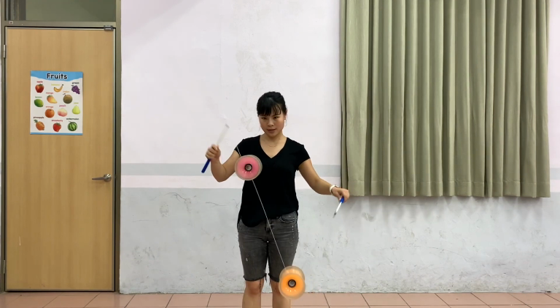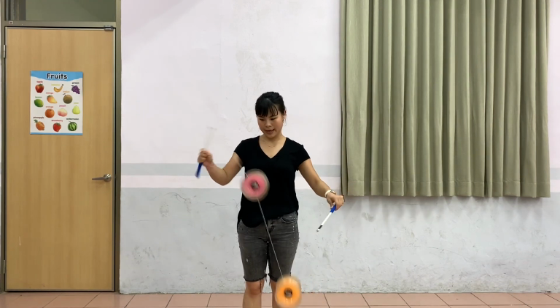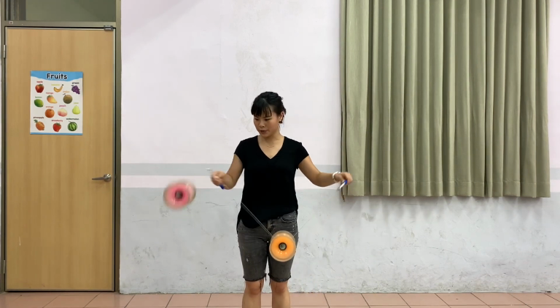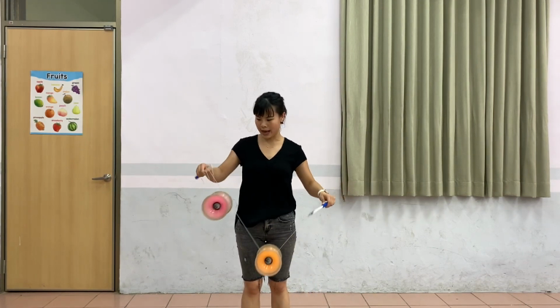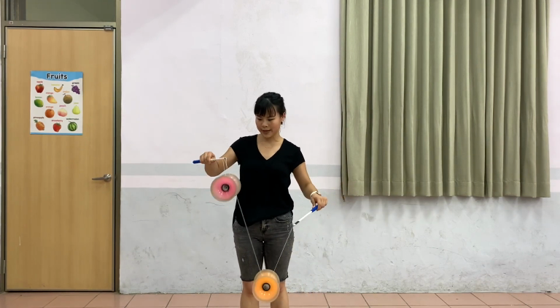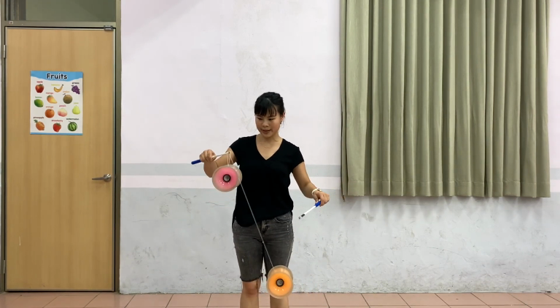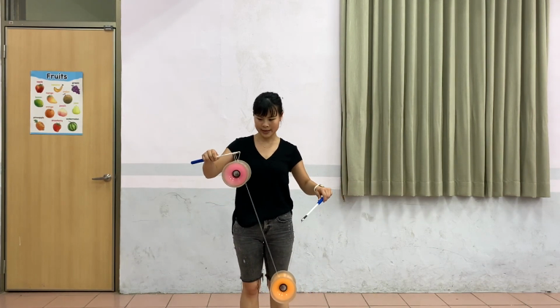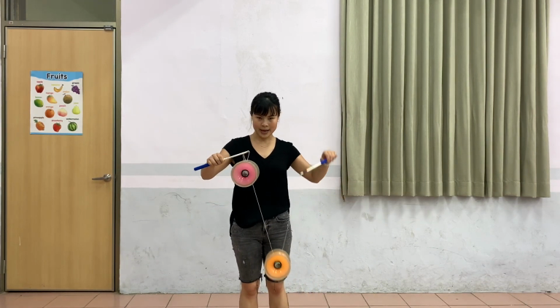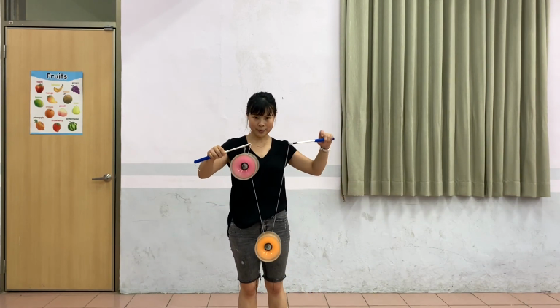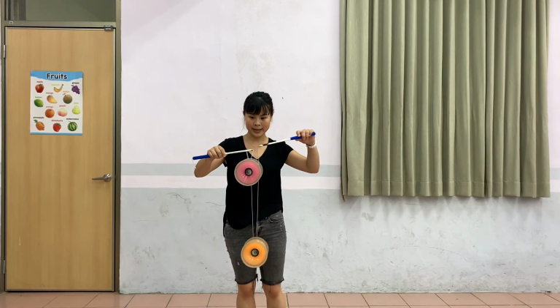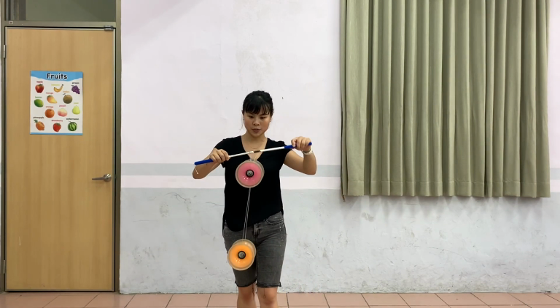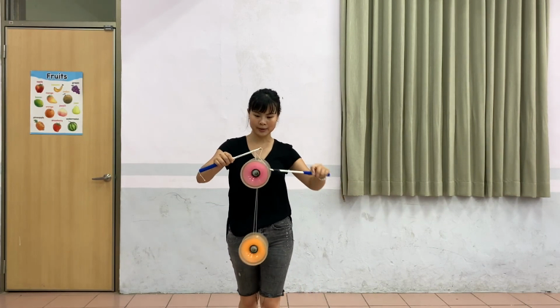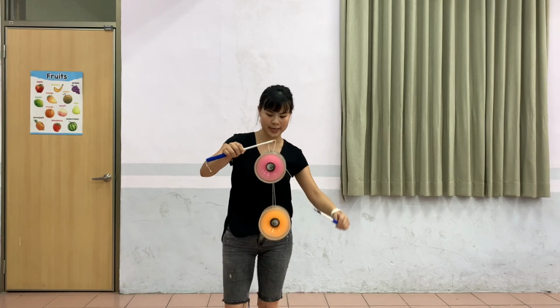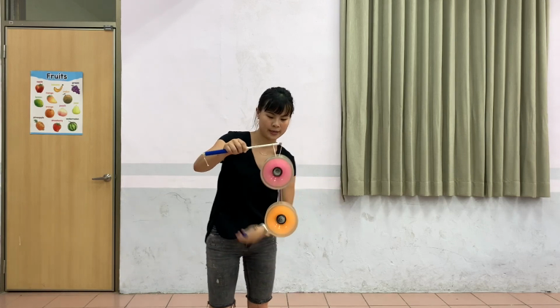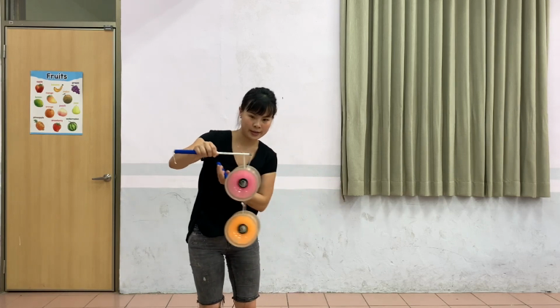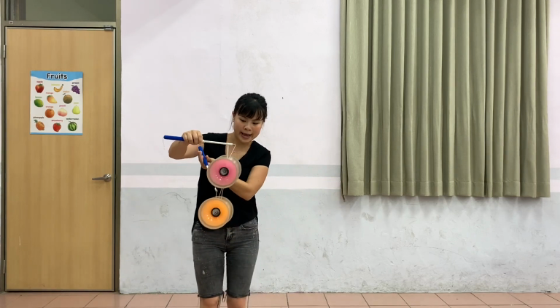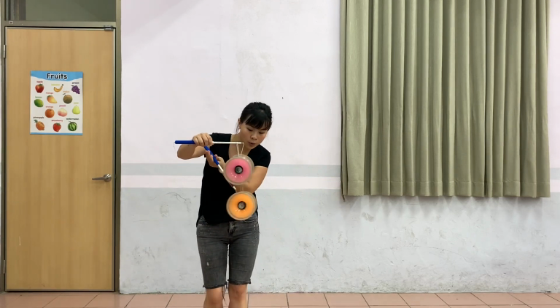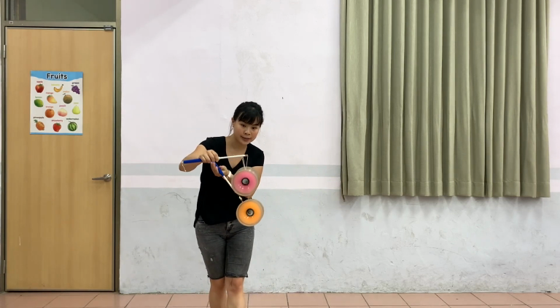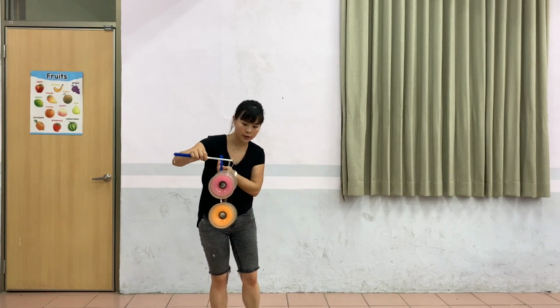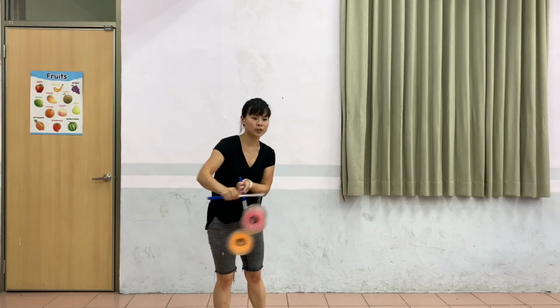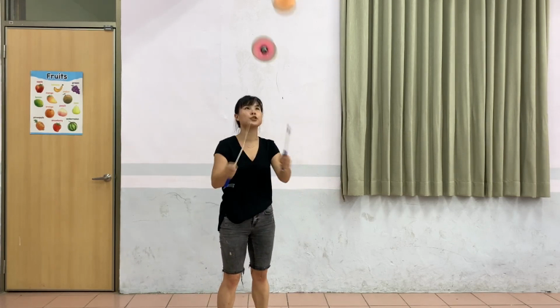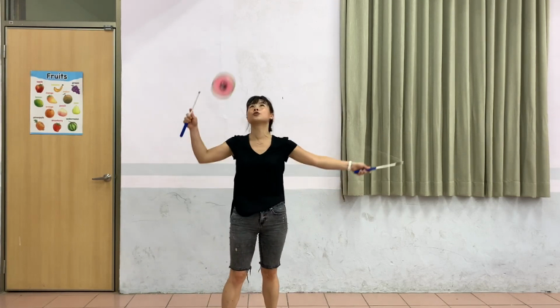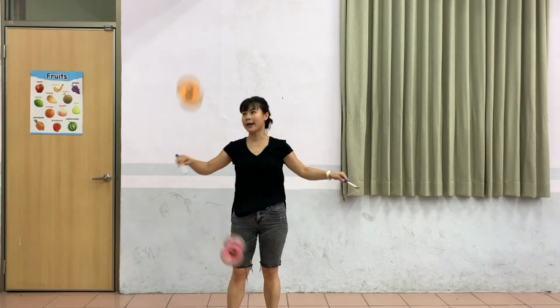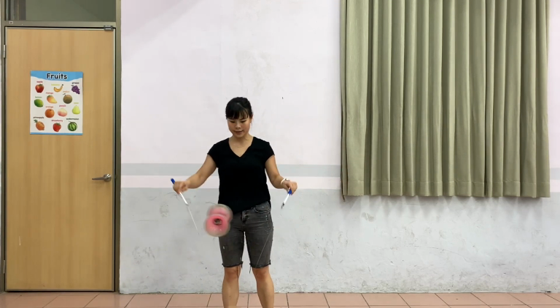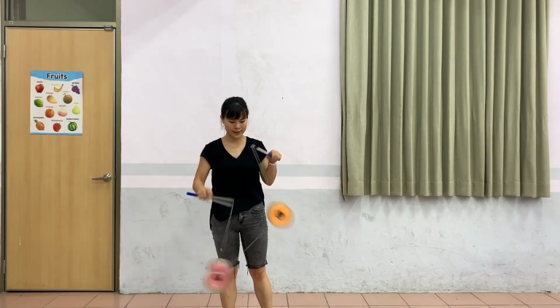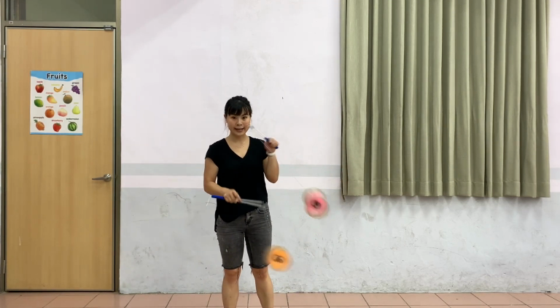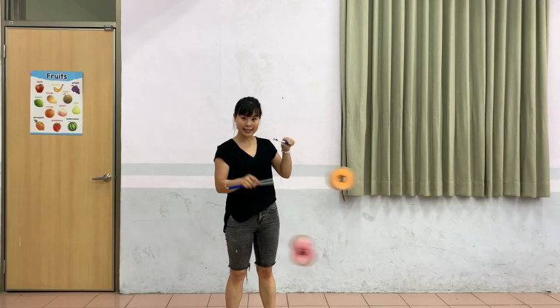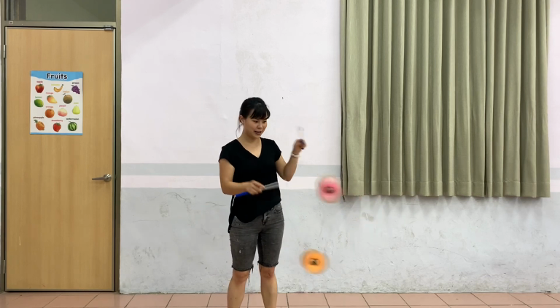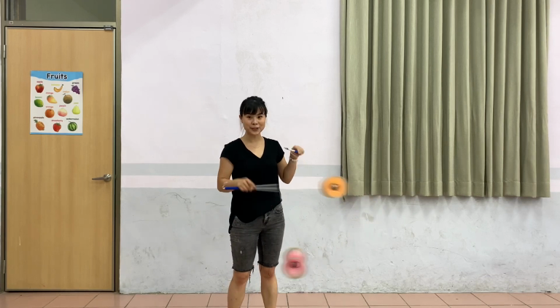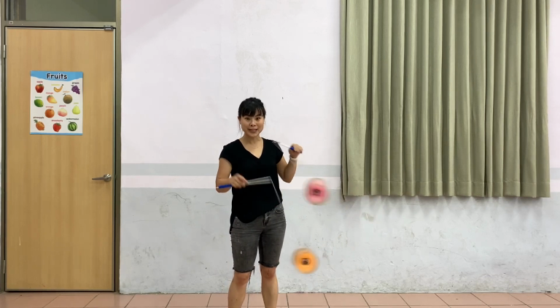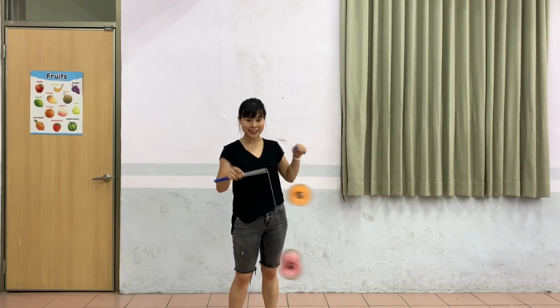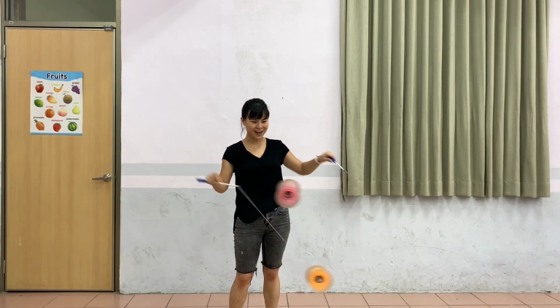The lower one should swing higher than the upper one — that way it's easier for you to catch. You do that halfway, and your right hand just goes around the stick. The lower one is the orange one, so the orange one should go higher. And then you can do the 2D Magic Toss.